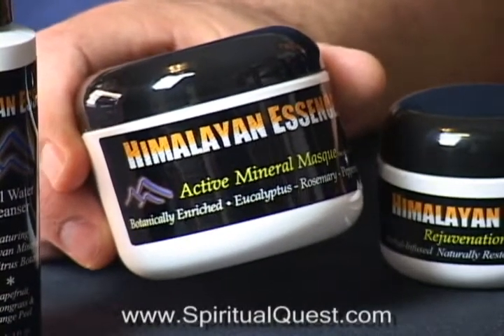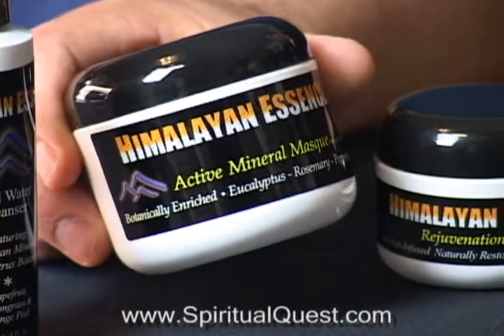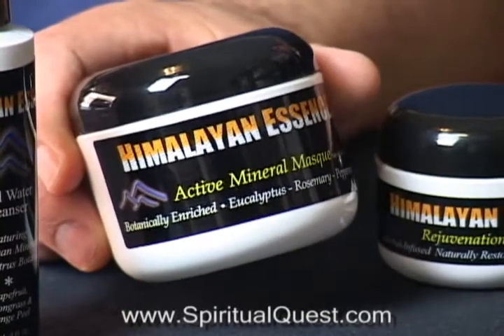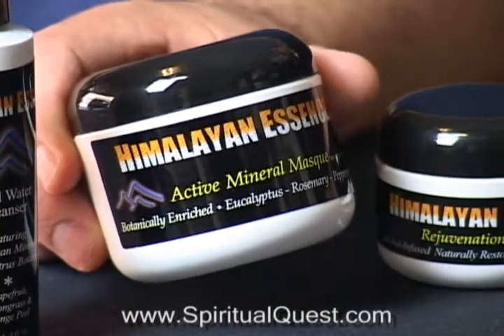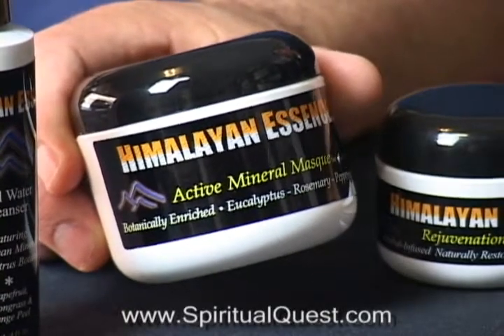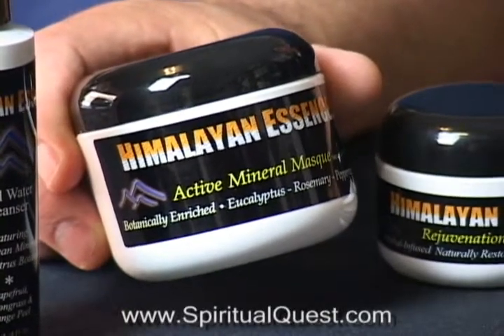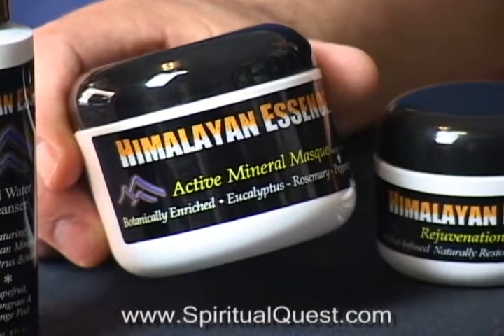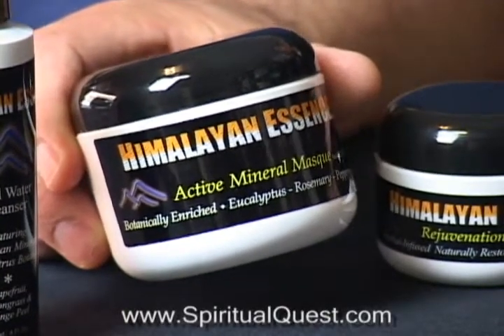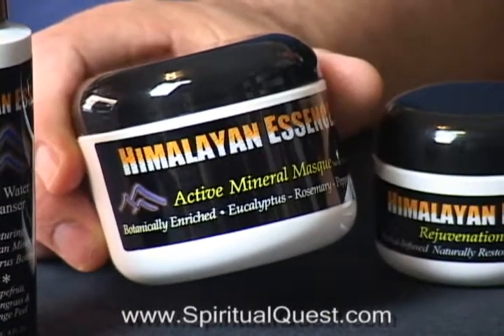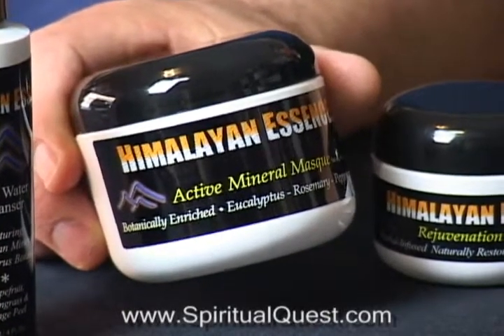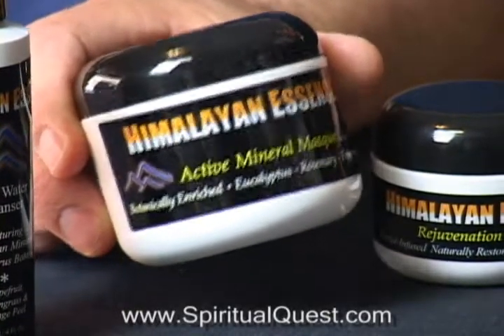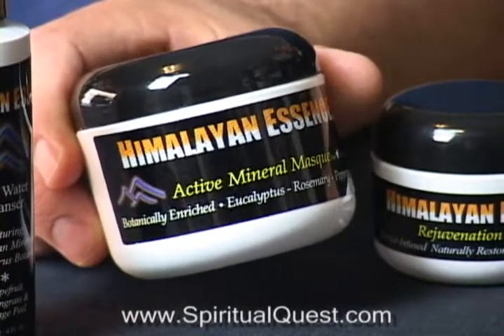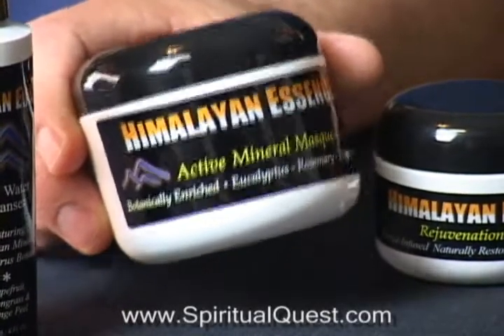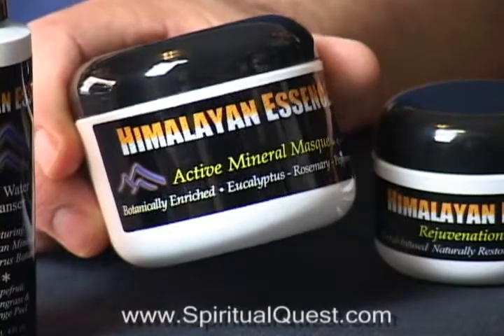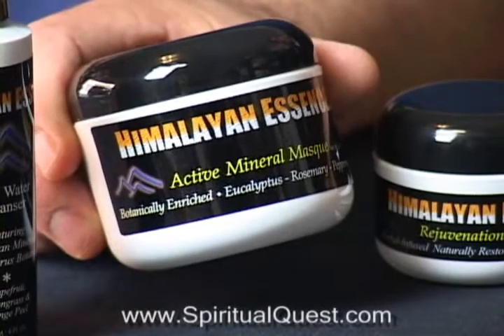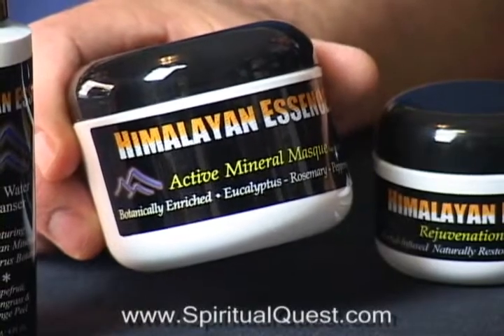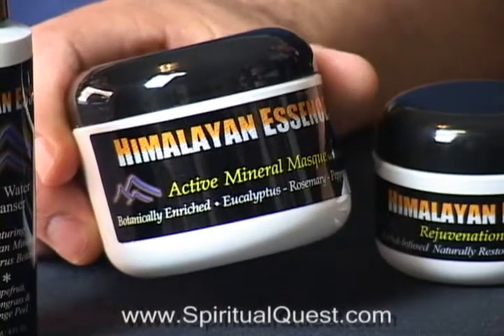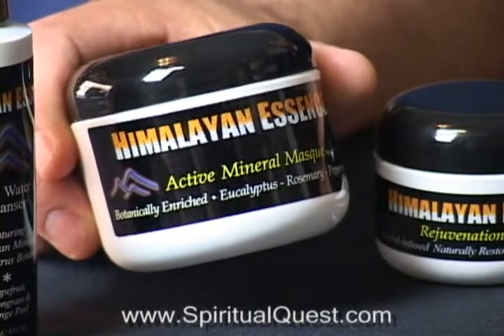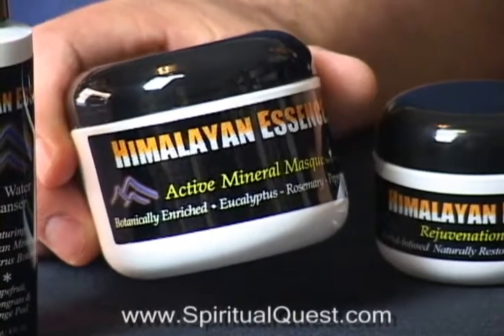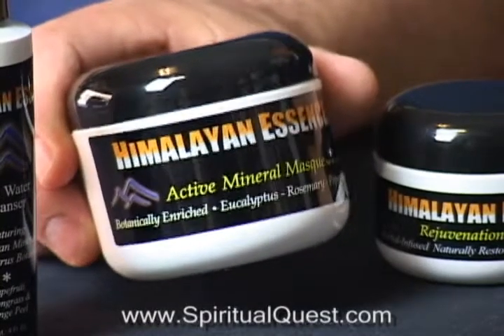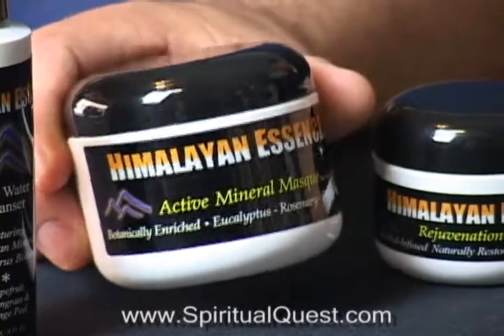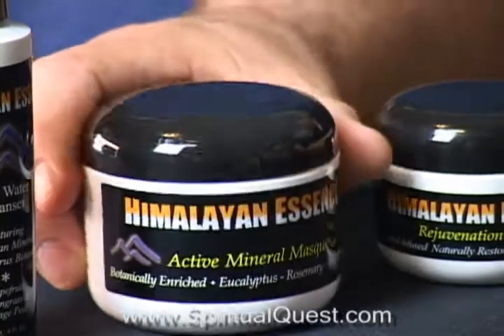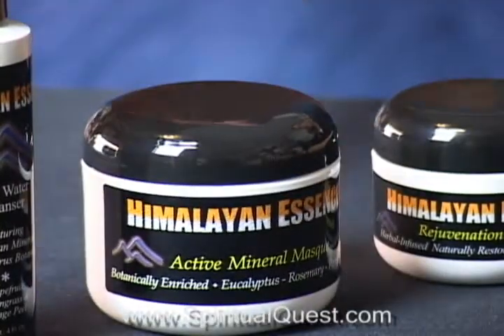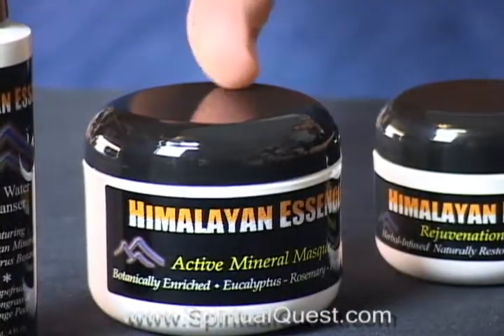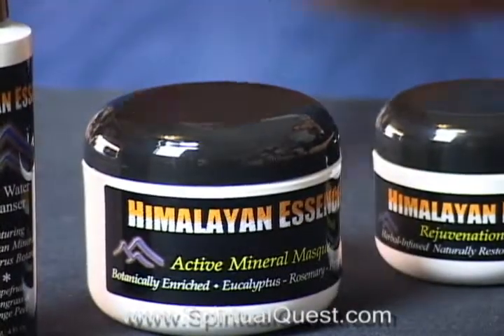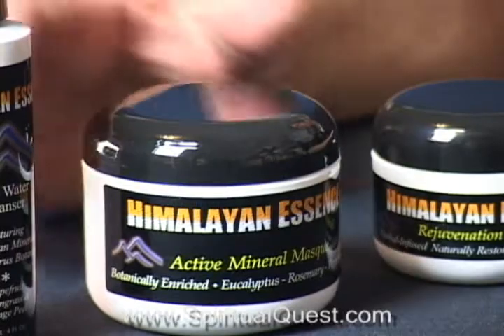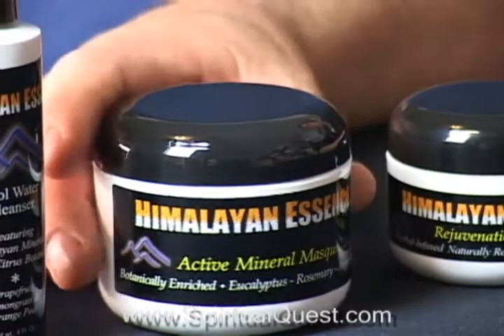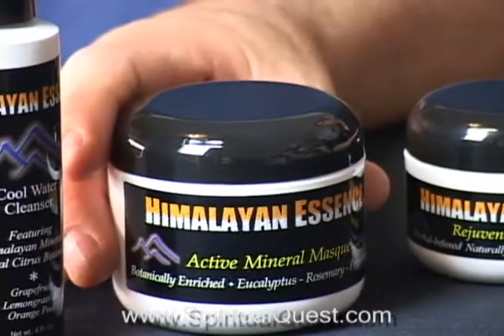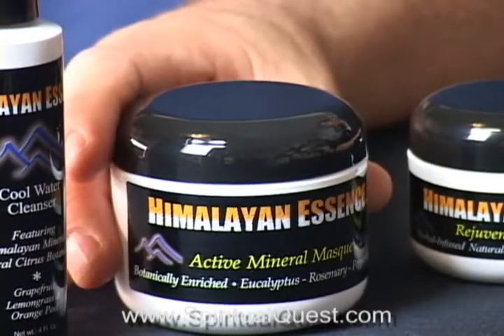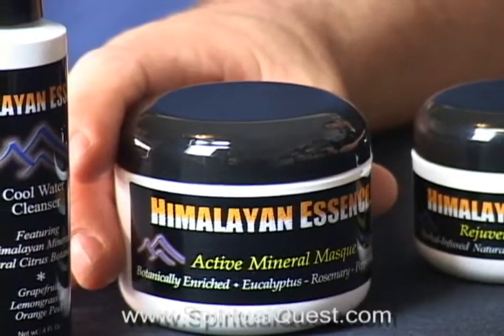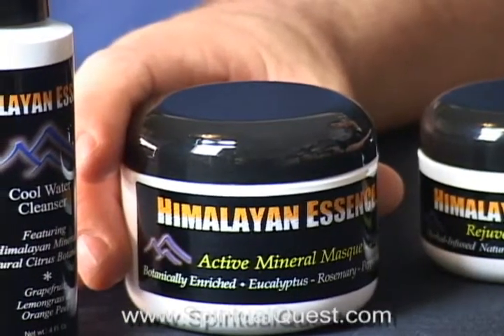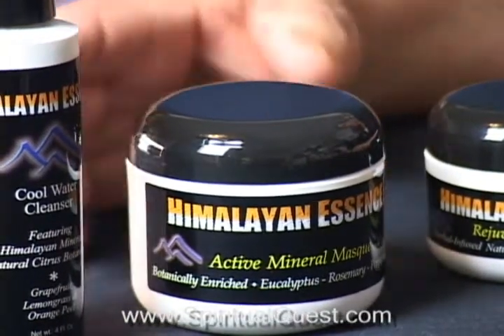You remove it with a hot water bath or a warm towel. After it's done, your face will be warm, supple, and moist. Because there's Himalayan salt in both these products, it's actually going to attract moisture to your skin.